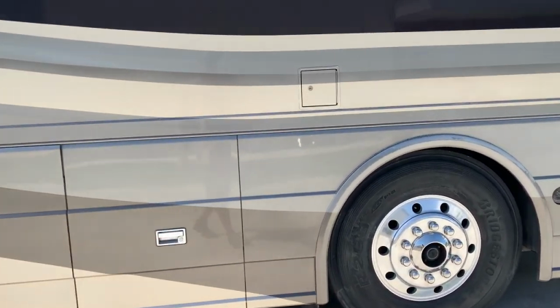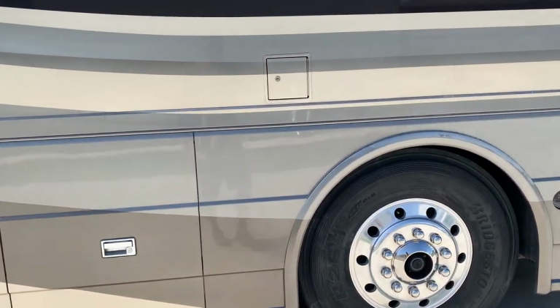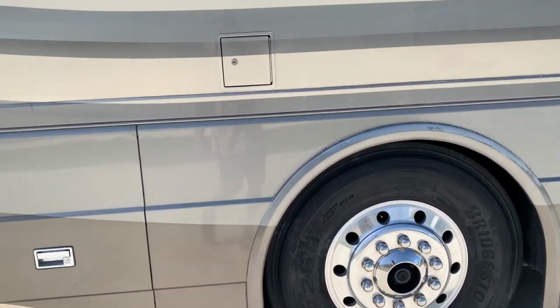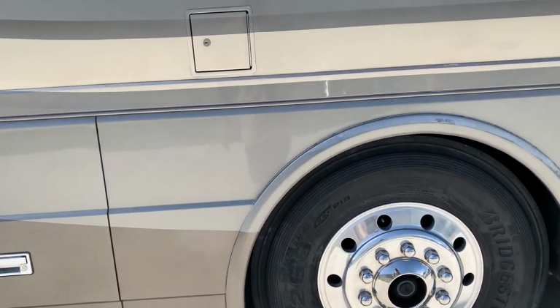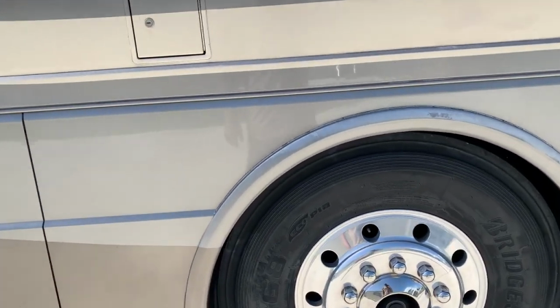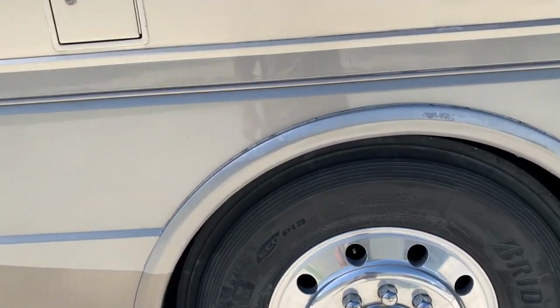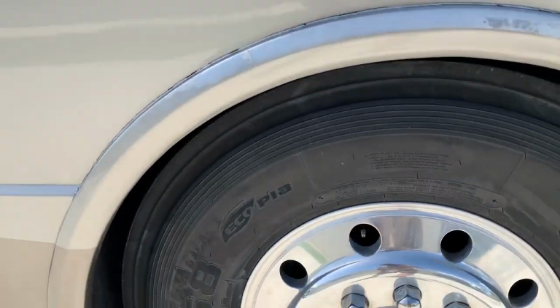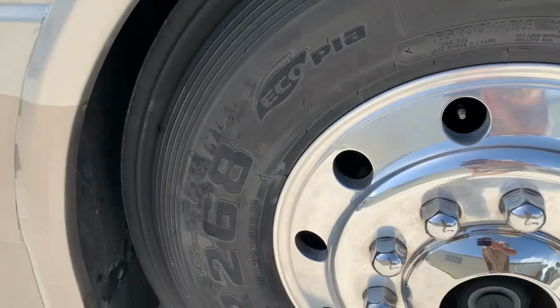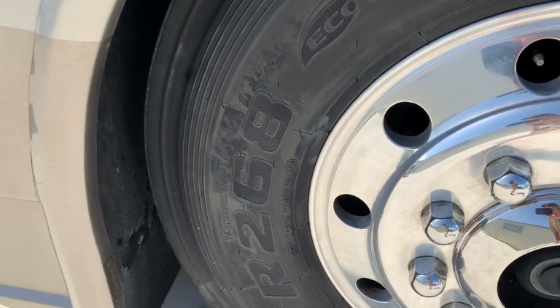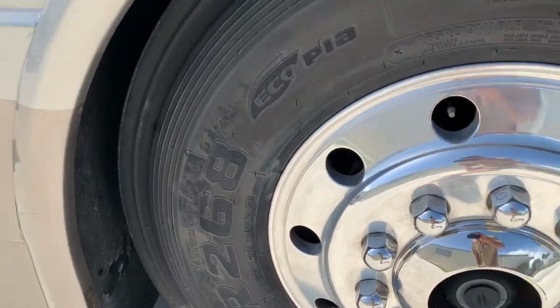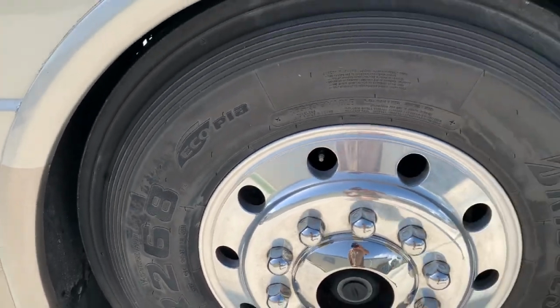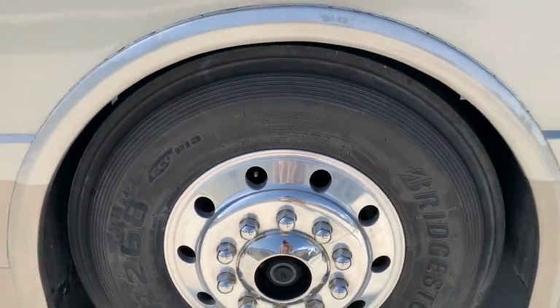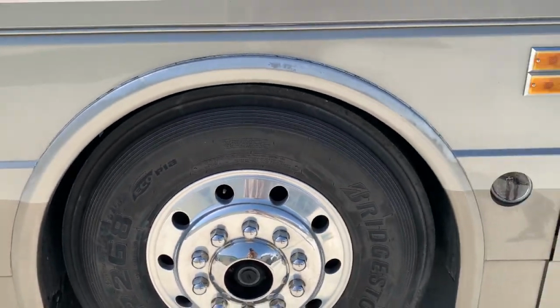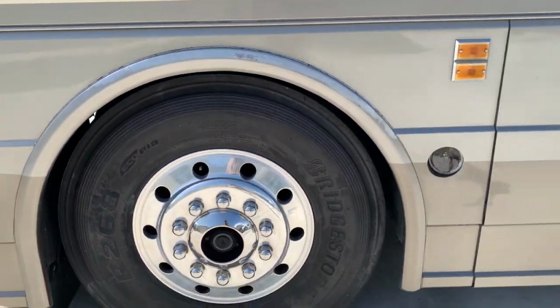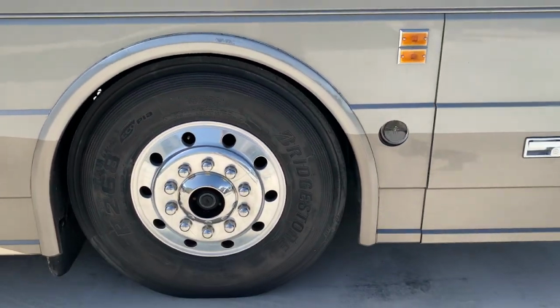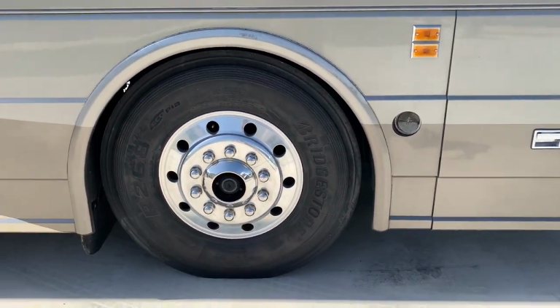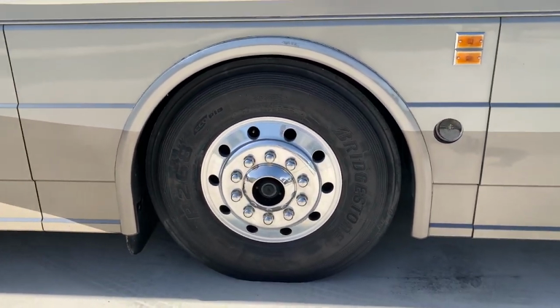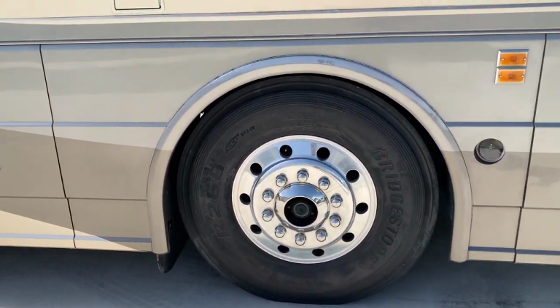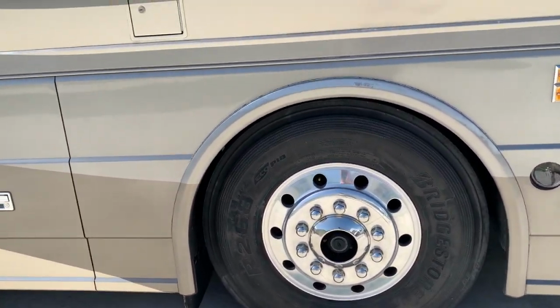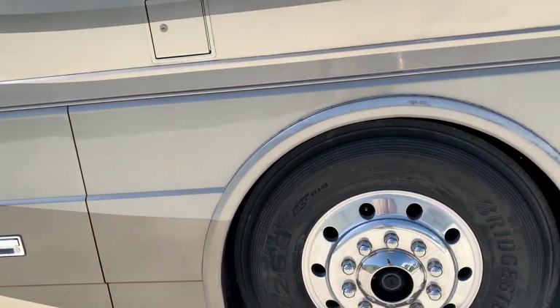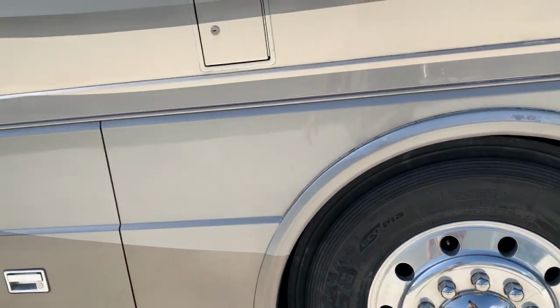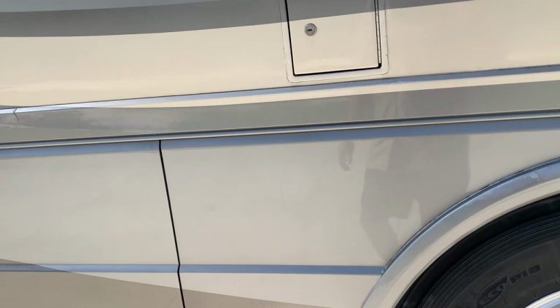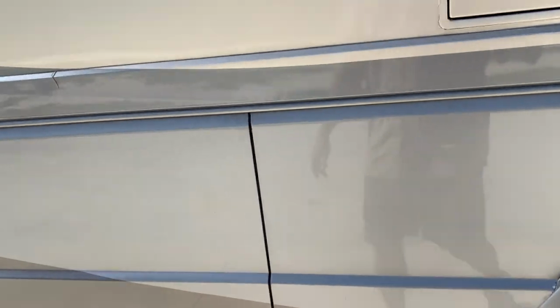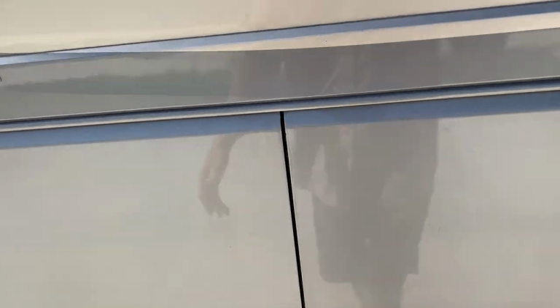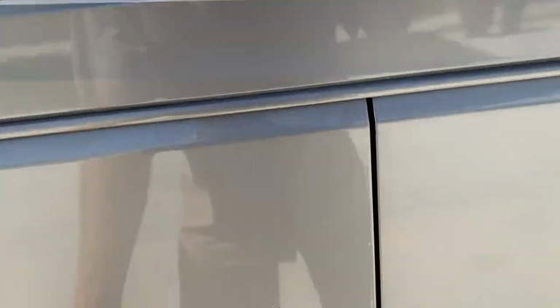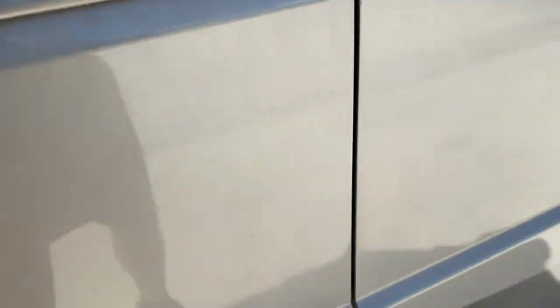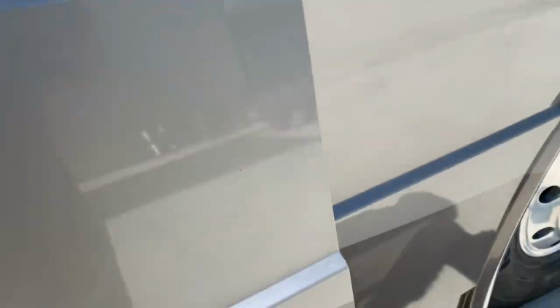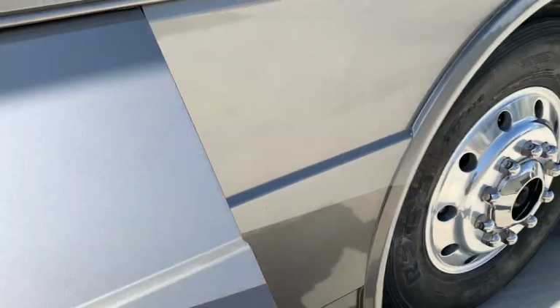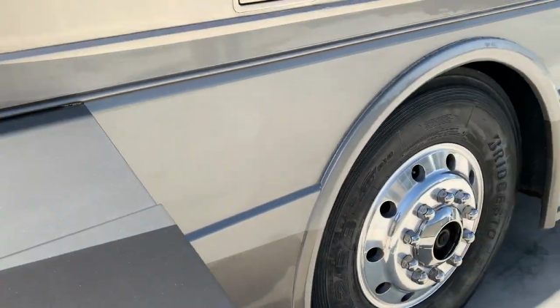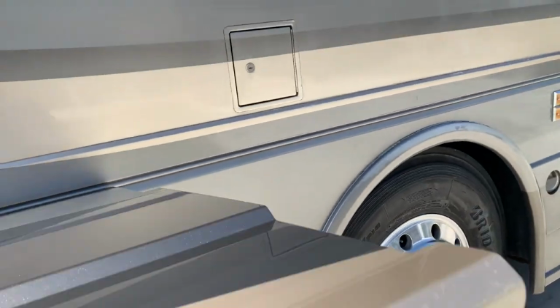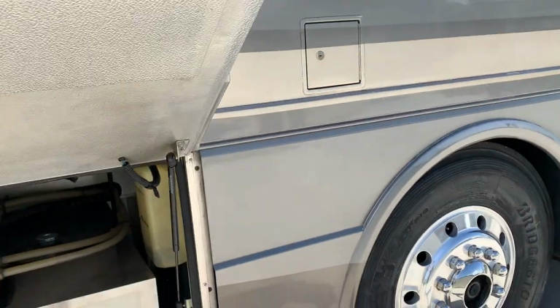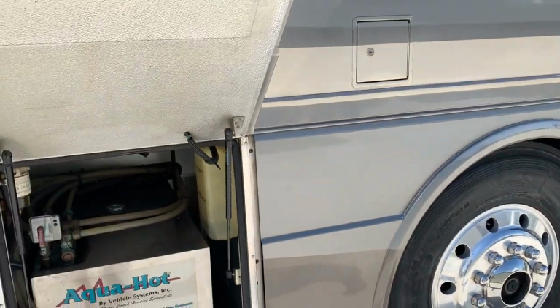Tires are 2018 date code, no dry rotting, real good shape. However, they are reaching their lifespan.